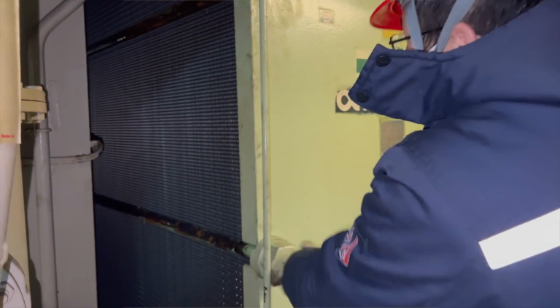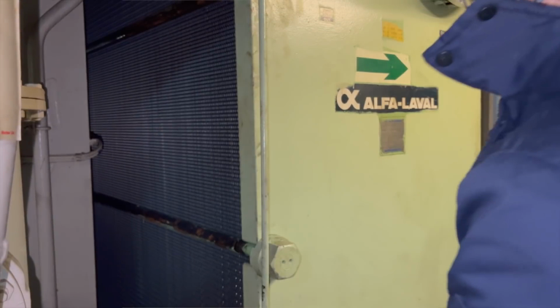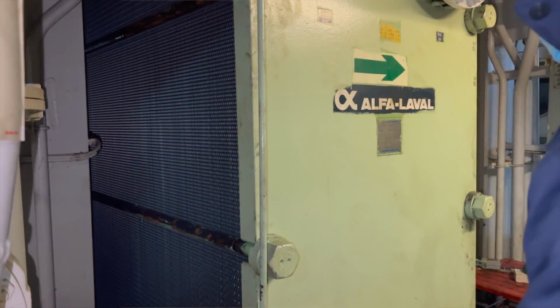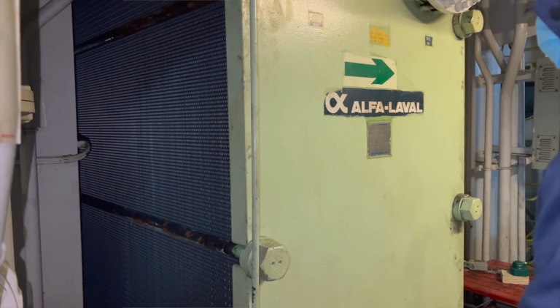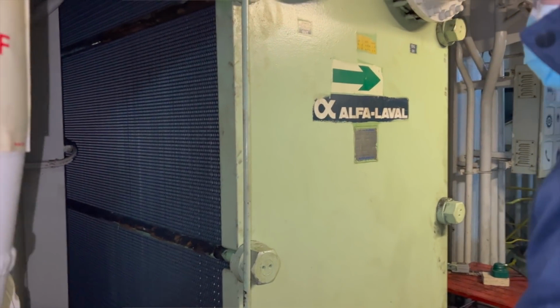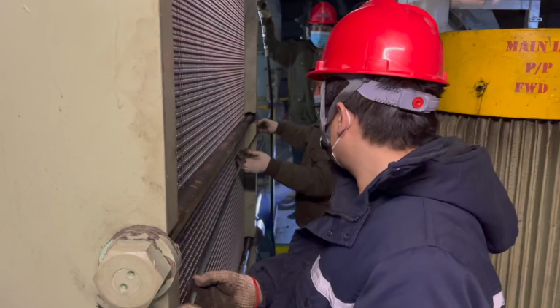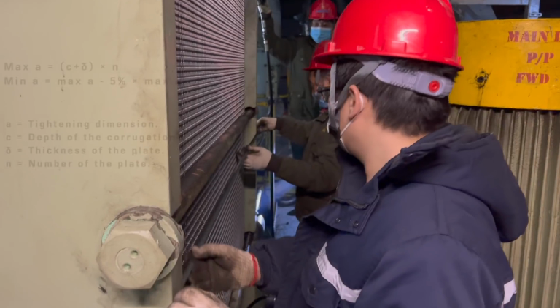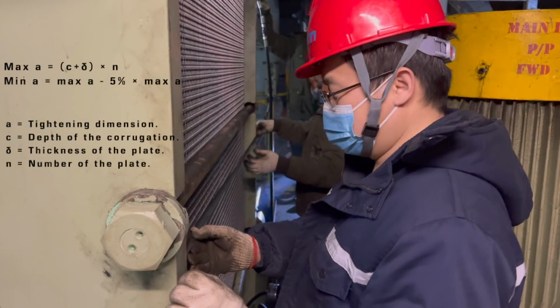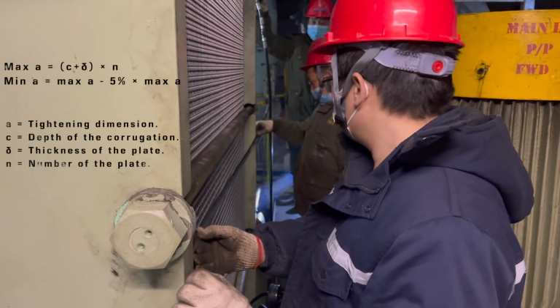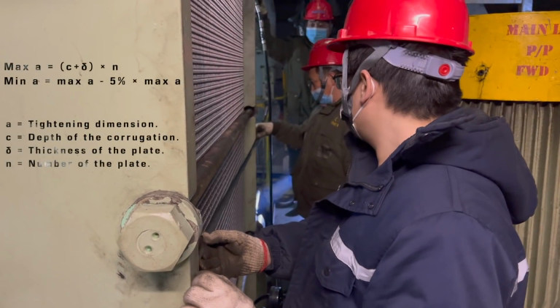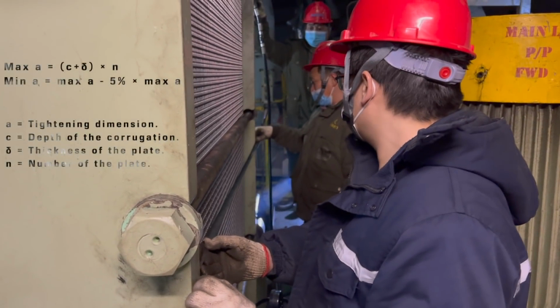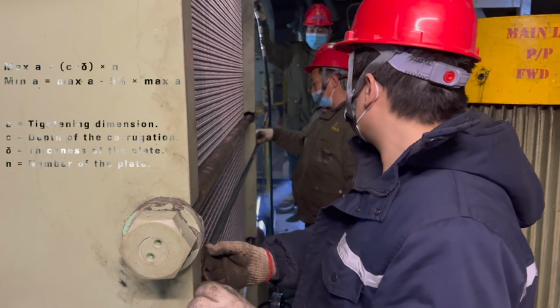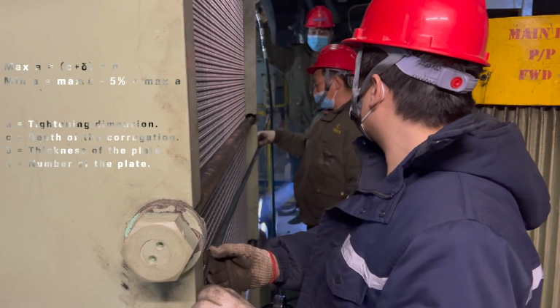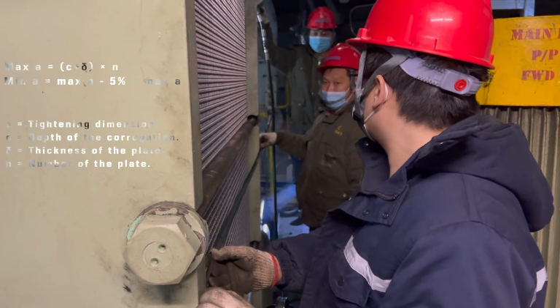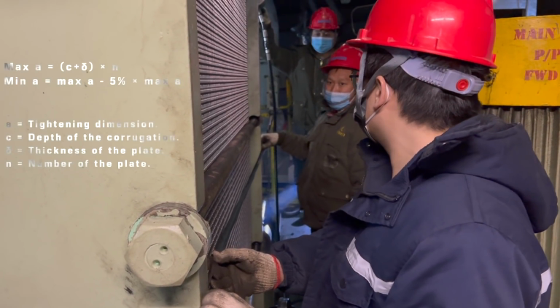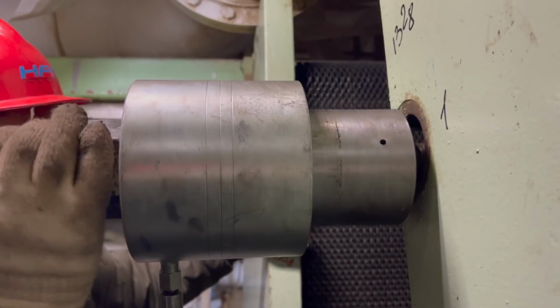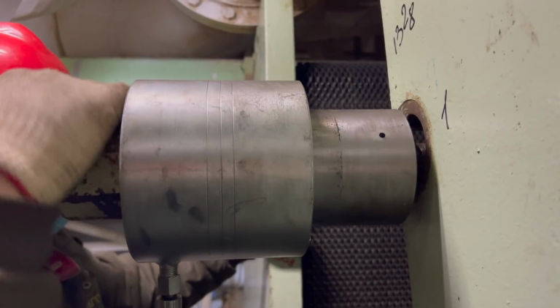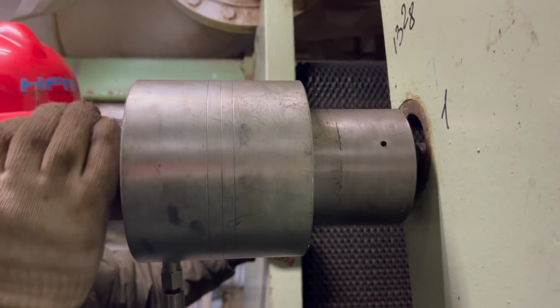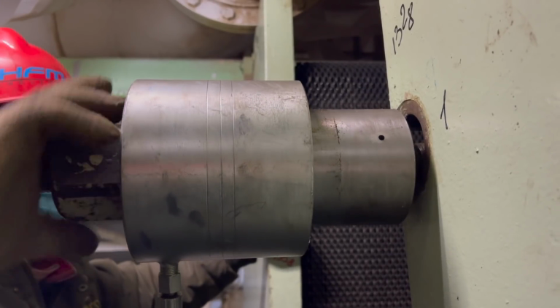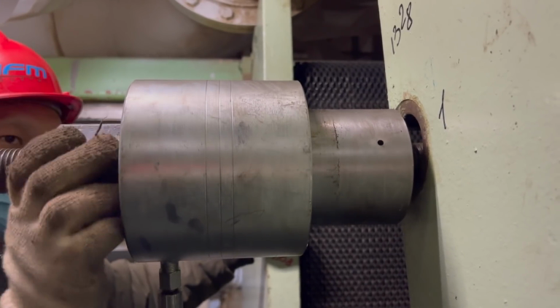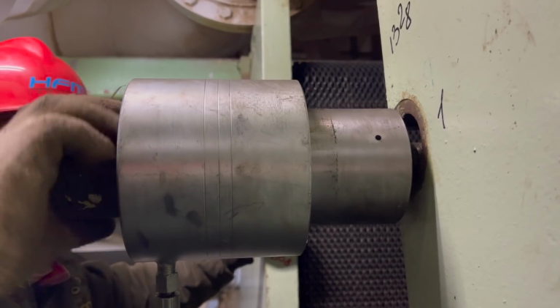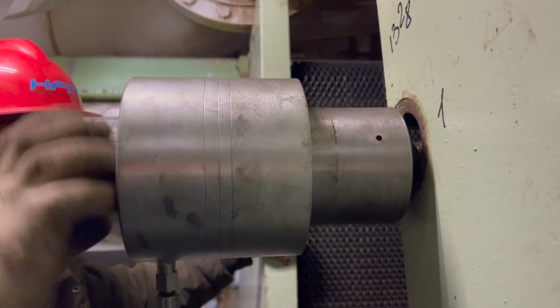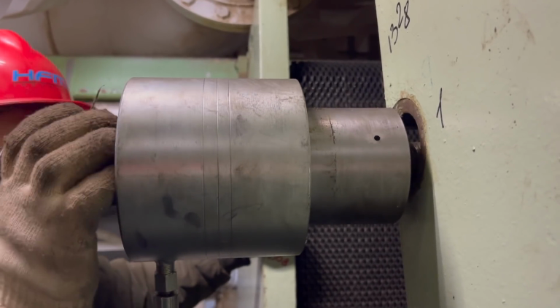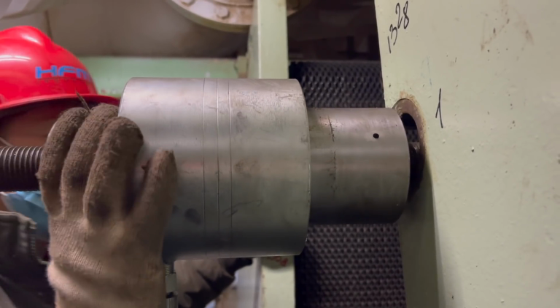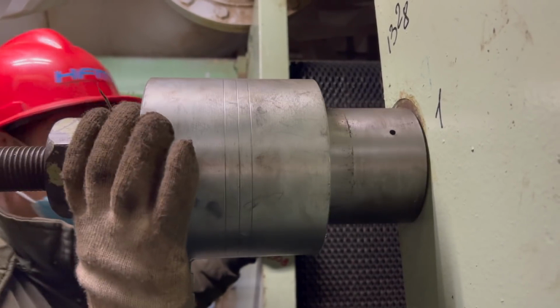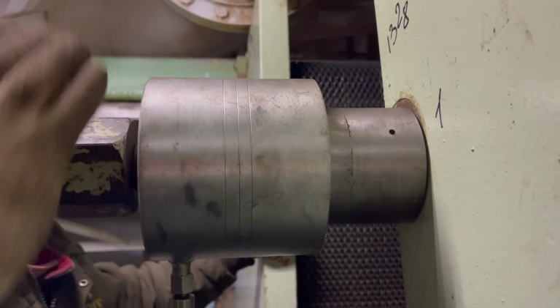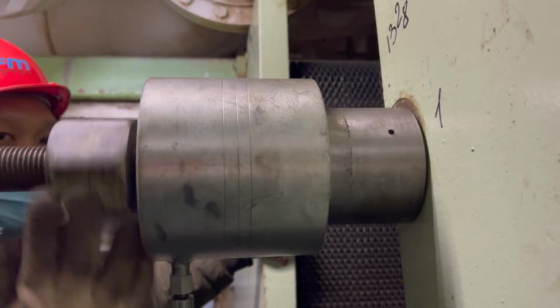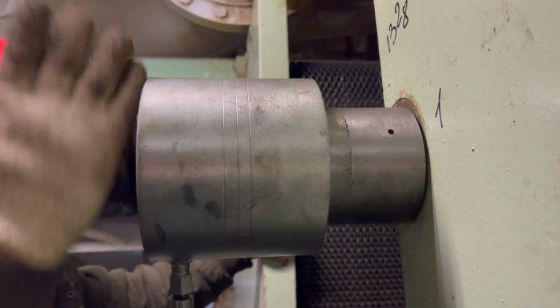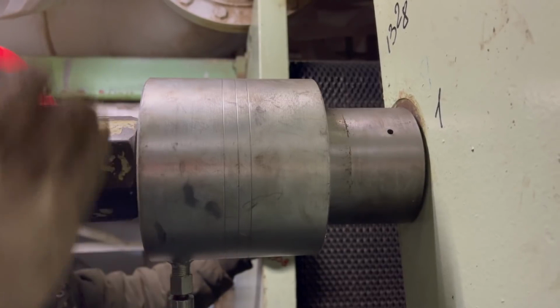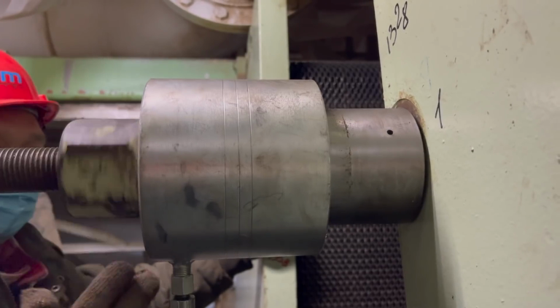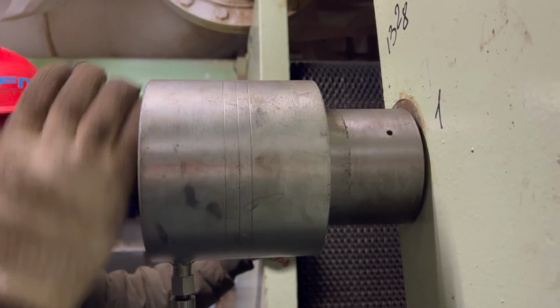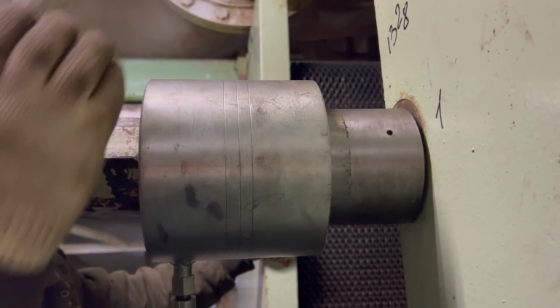Eighthly, keep tightening with the hydraulic wrench until it reaches the tightening dimension A. Loosen the long bolt nuts and detach the hydraulic wrench. Then put the lock washers back and tighten the nuts.